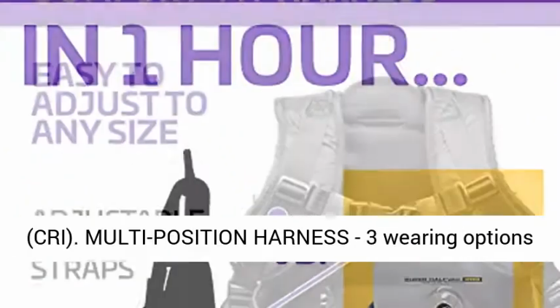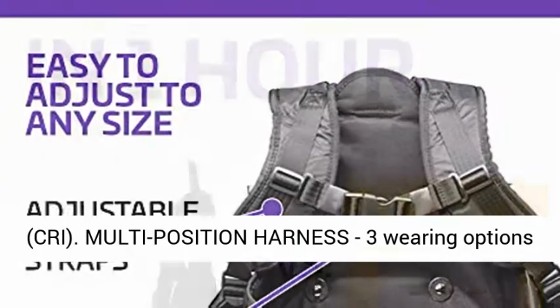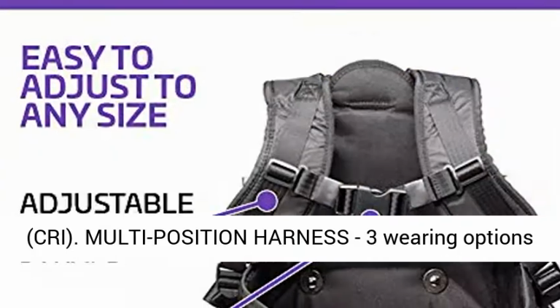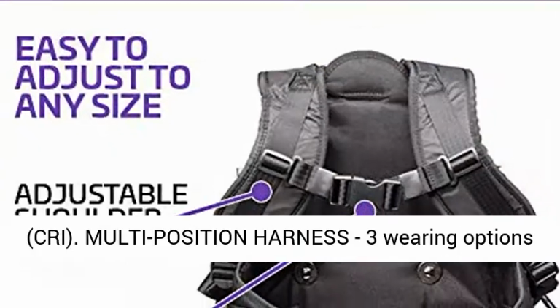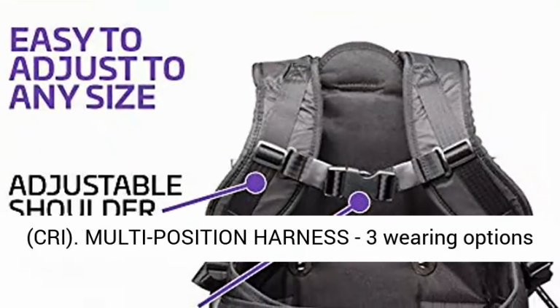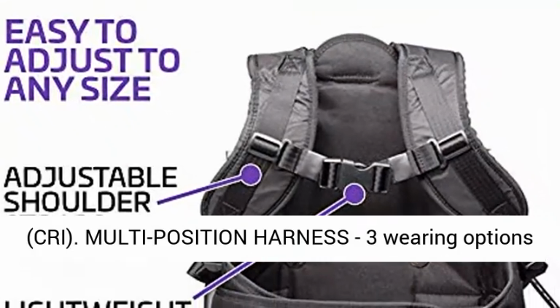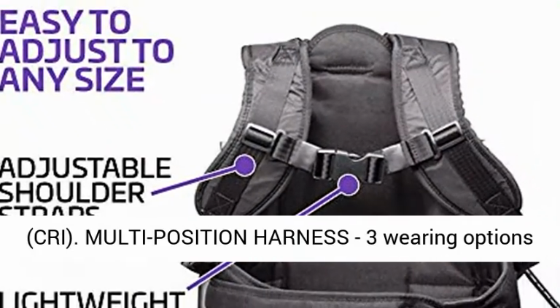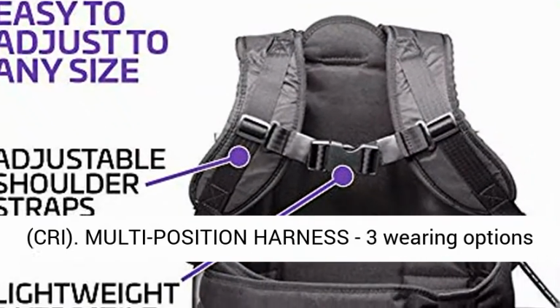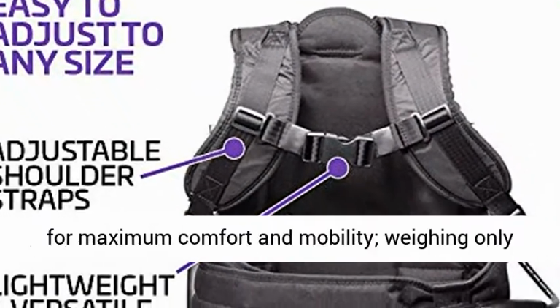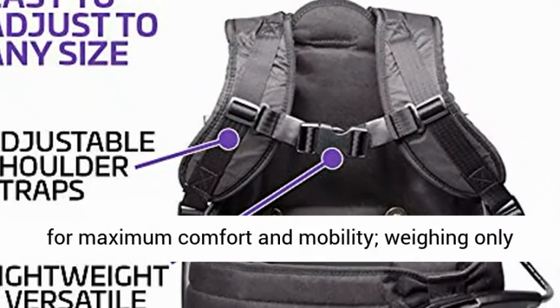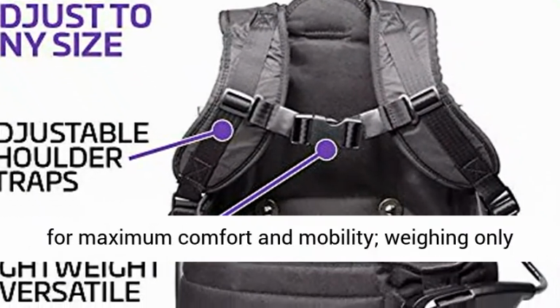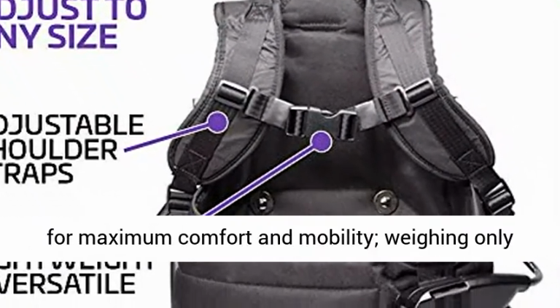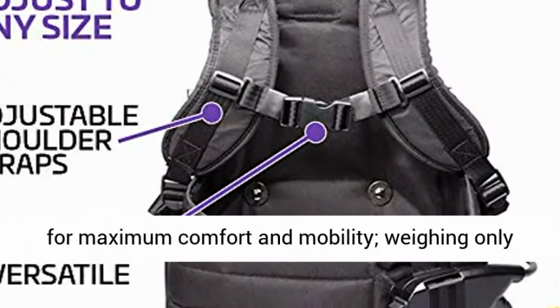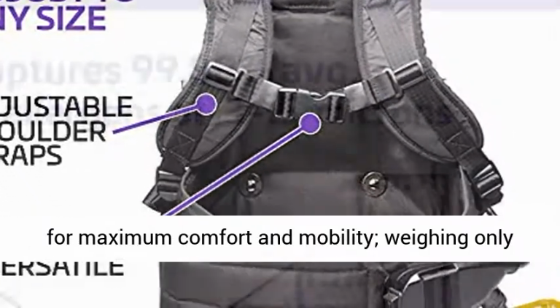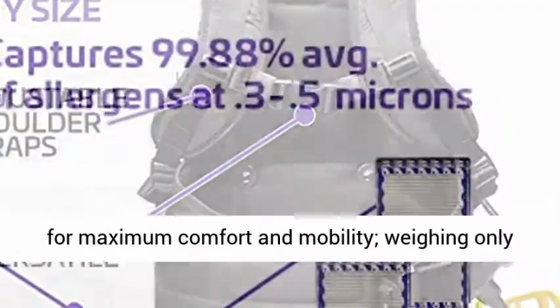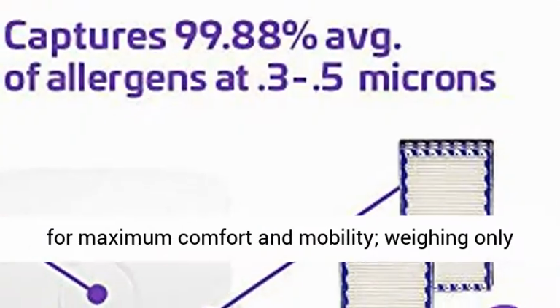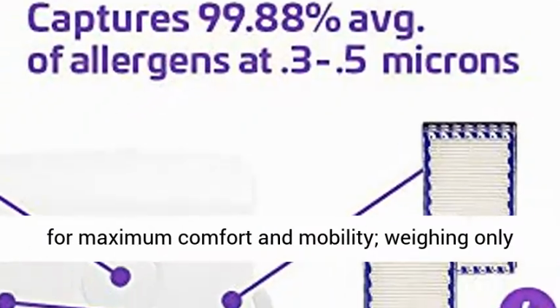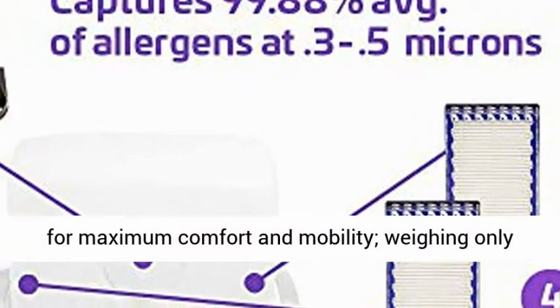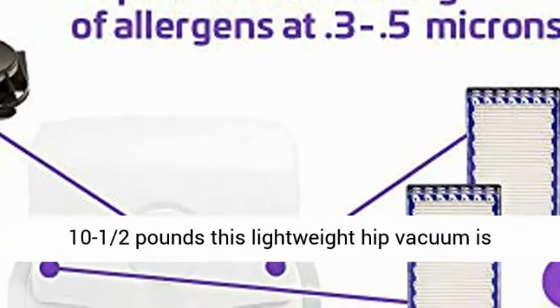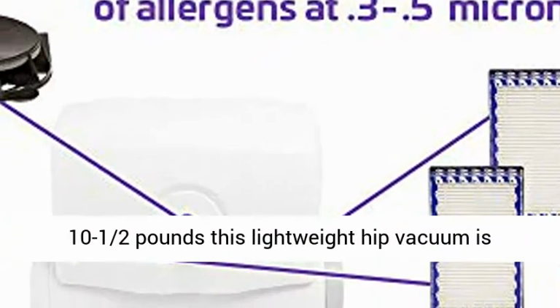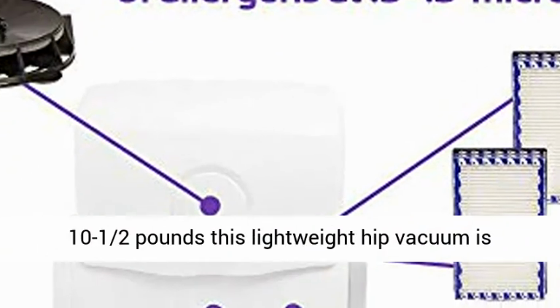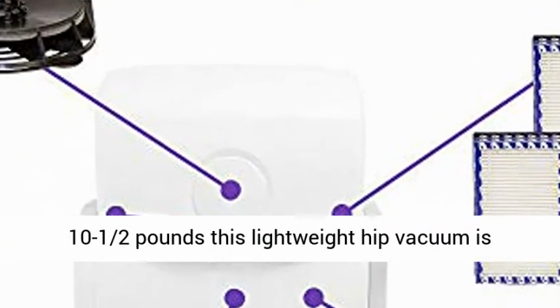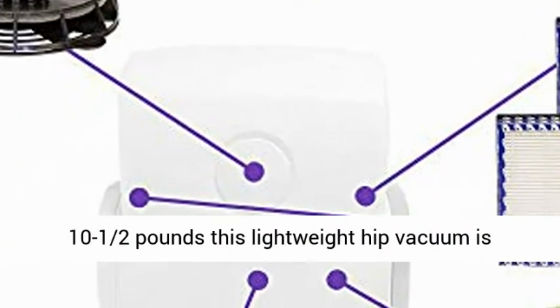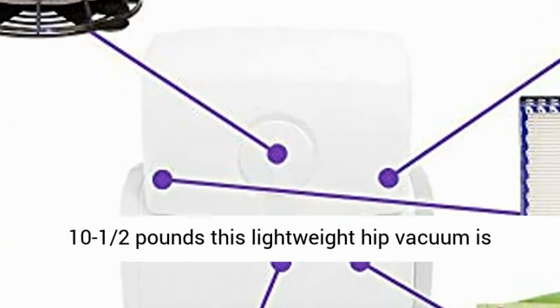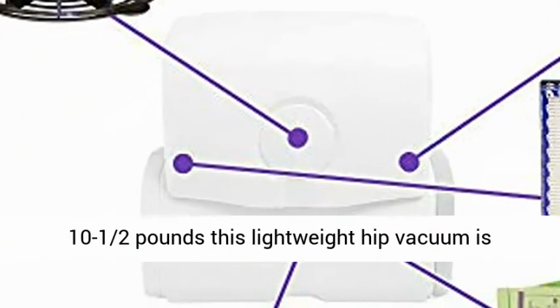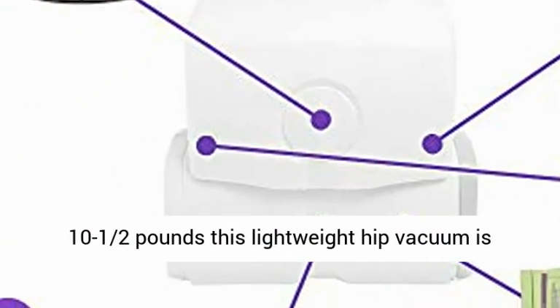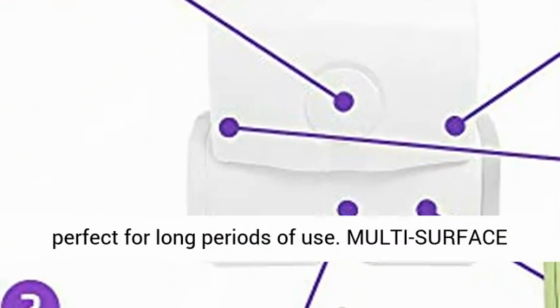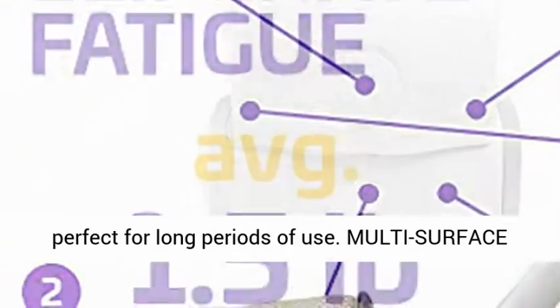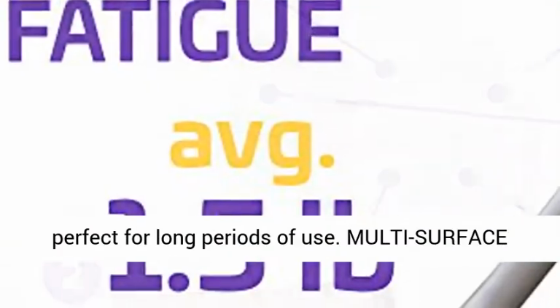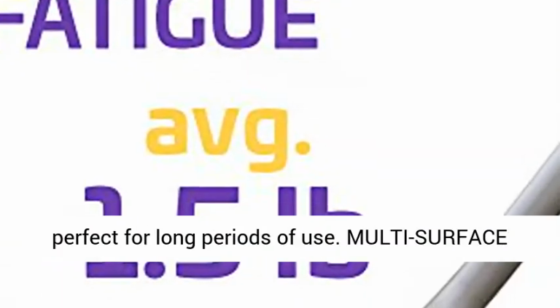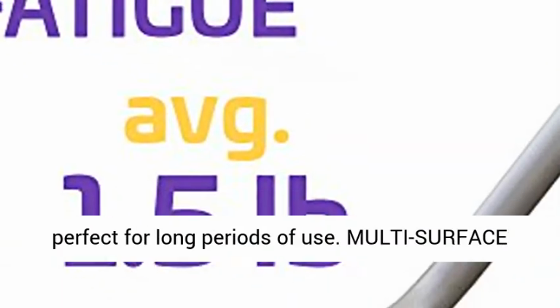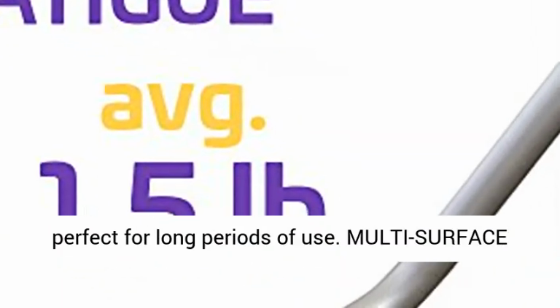Multi-Position Harness with 3 wearing options for maximum comfort and mobility. Weighing only 10 and a half pounds, this lightweight hip vacuum is perfect for long periods of use.